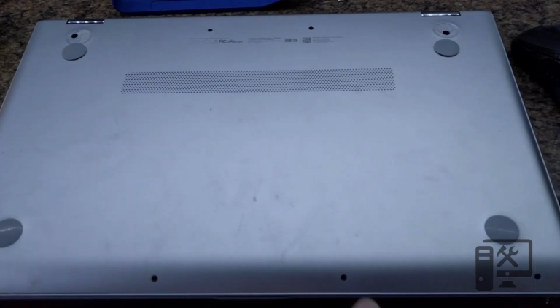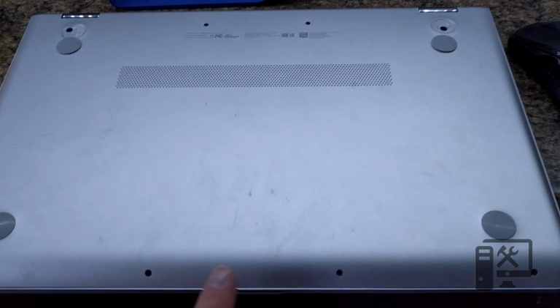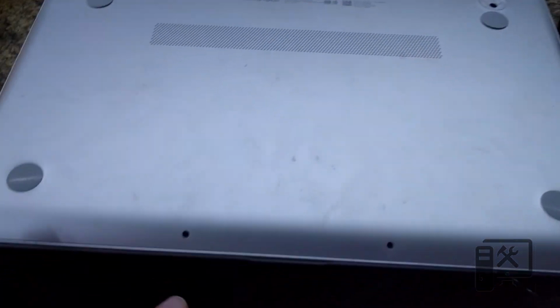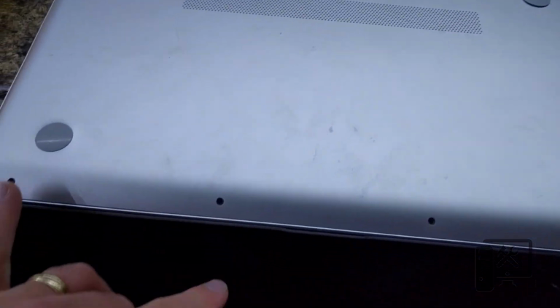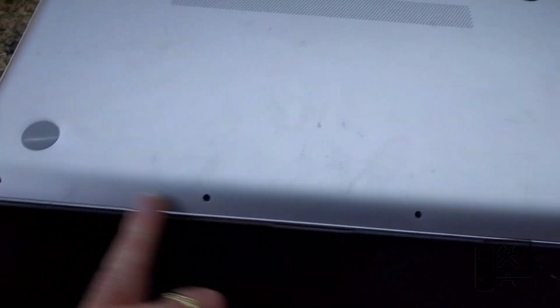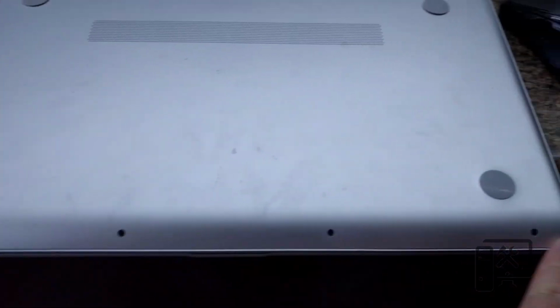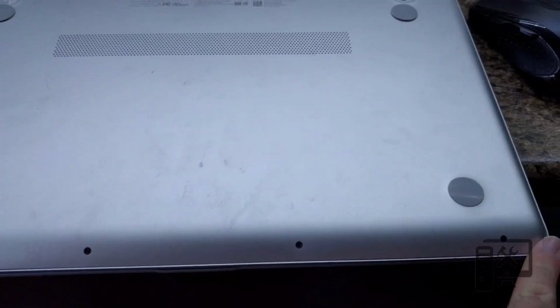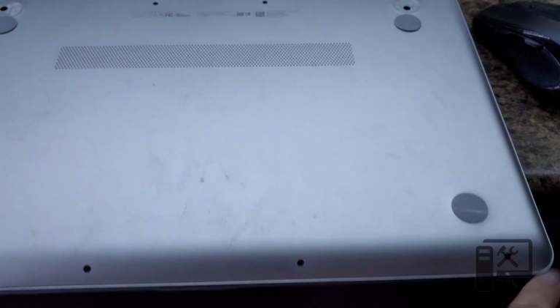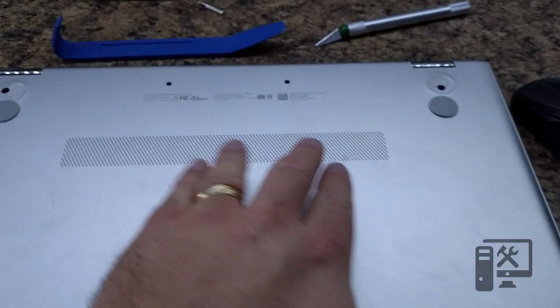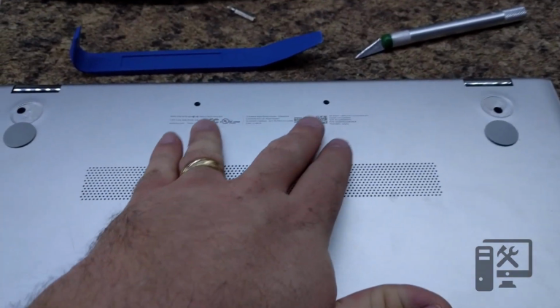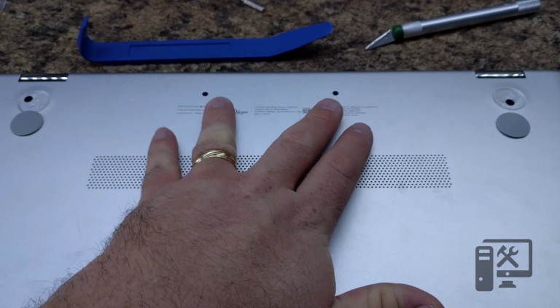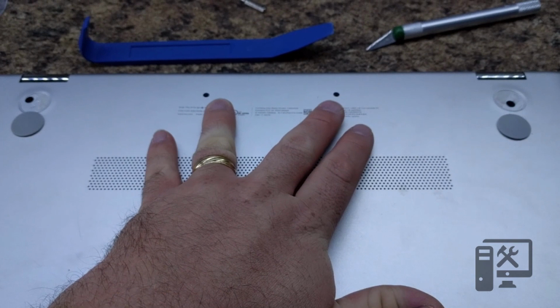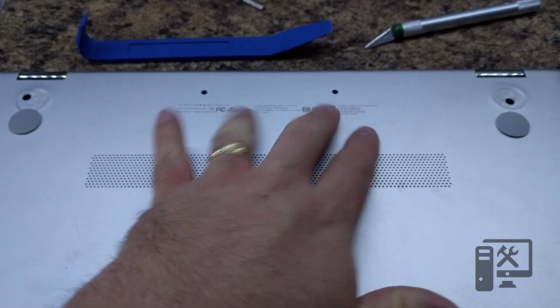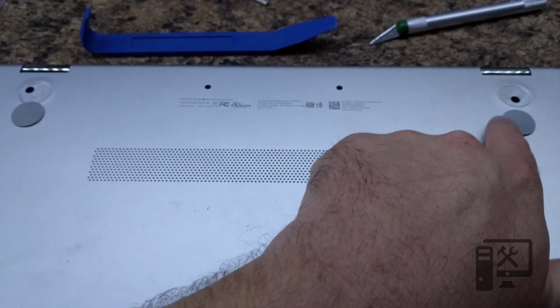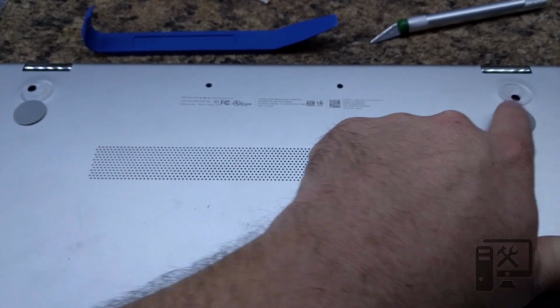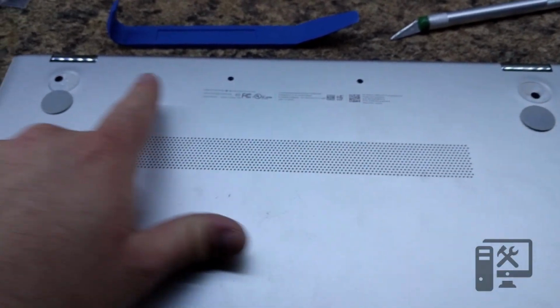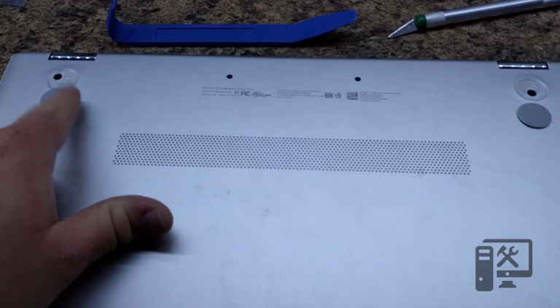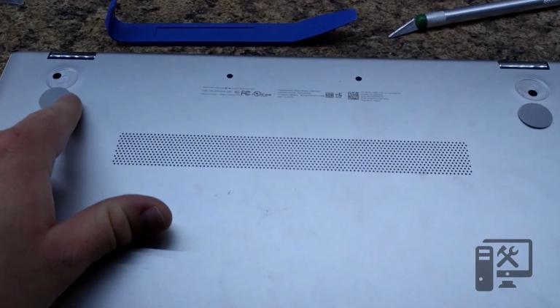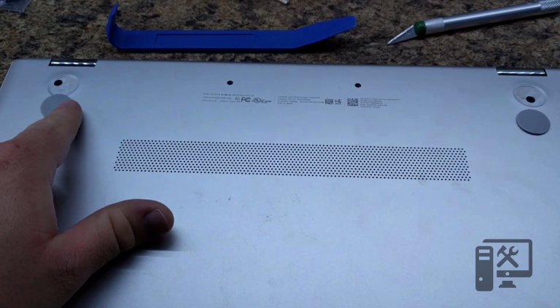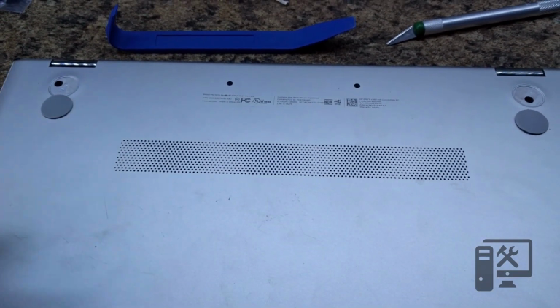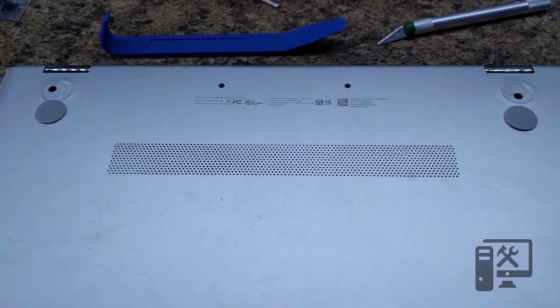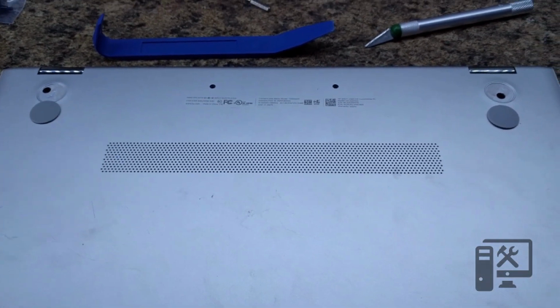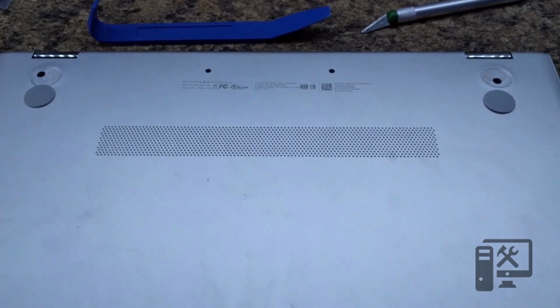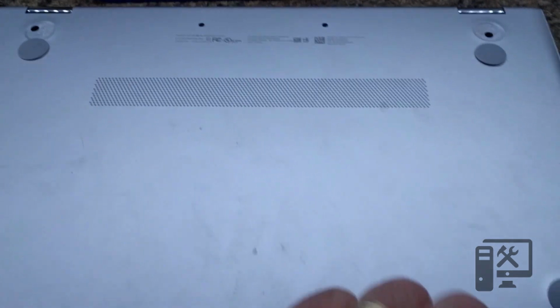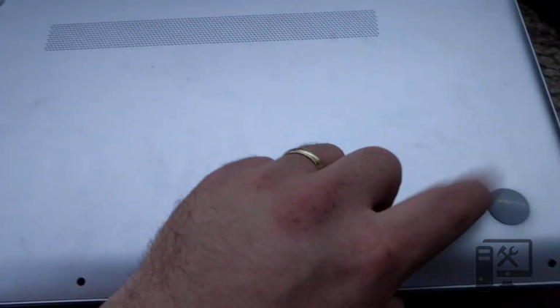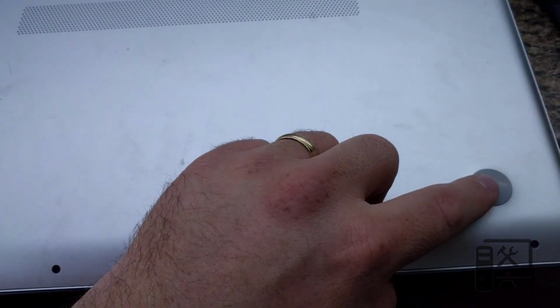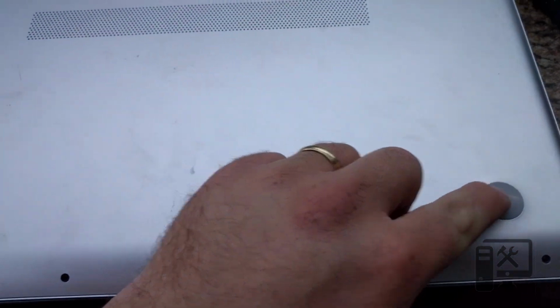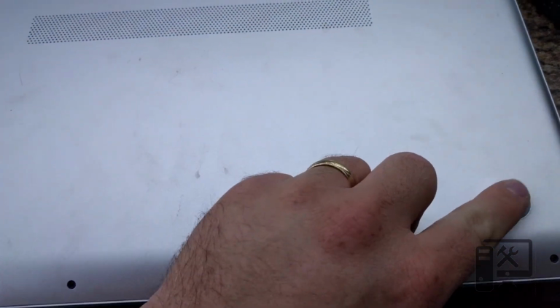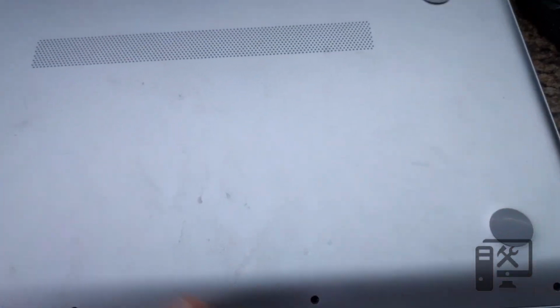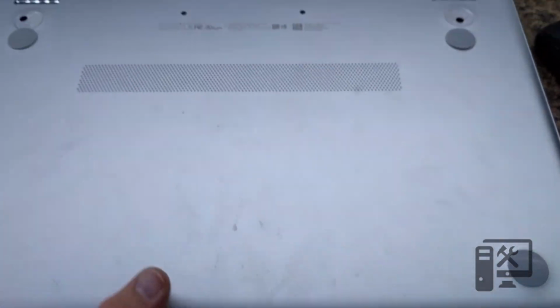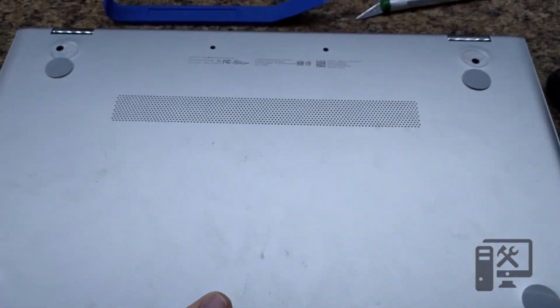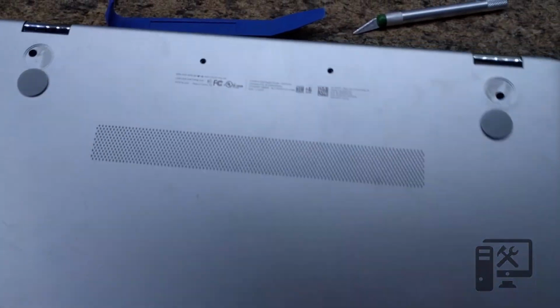It has four screws here on the bottom and then it has two exposed screws here at the top. Then it has two hidden screws underneath the rubber feet at the top. There are no screws hidden under the bottom feet, so there's no need to take them off.